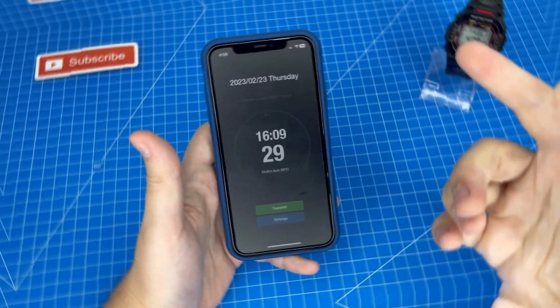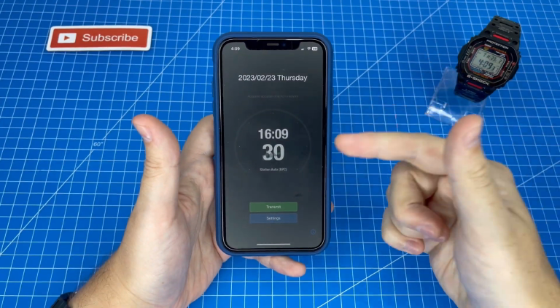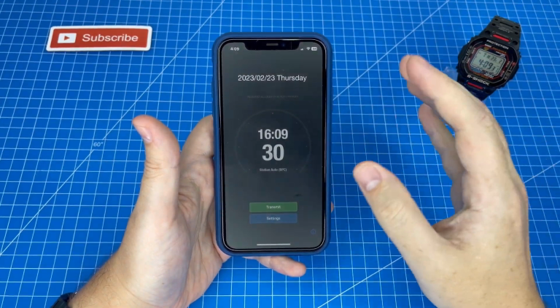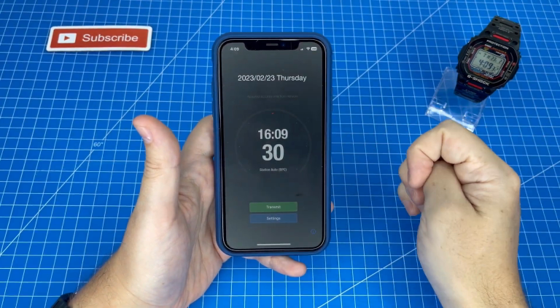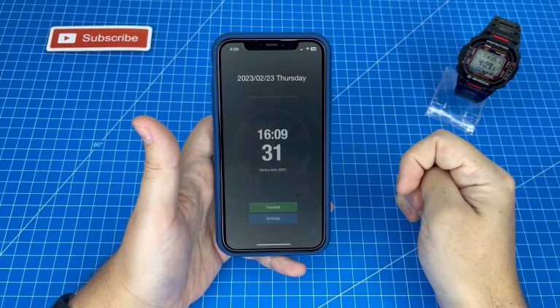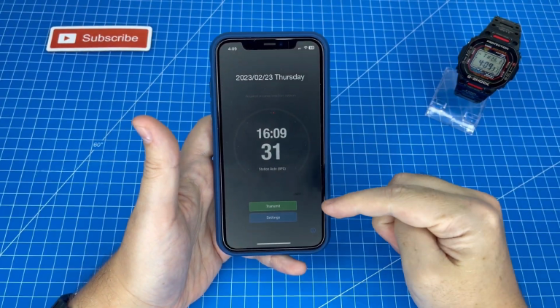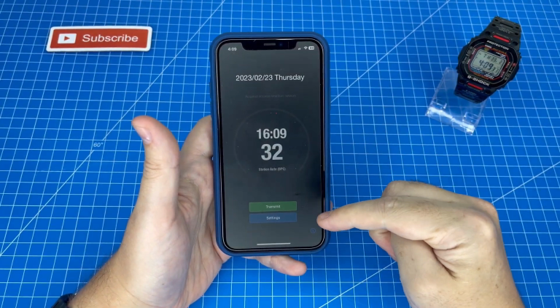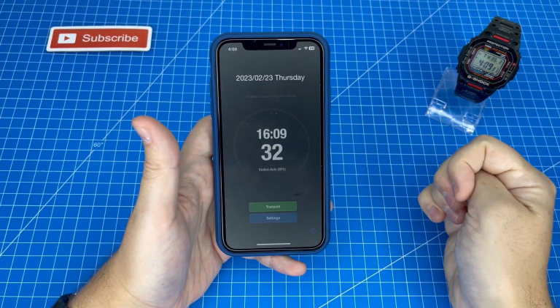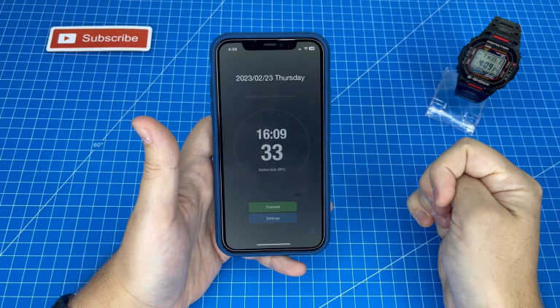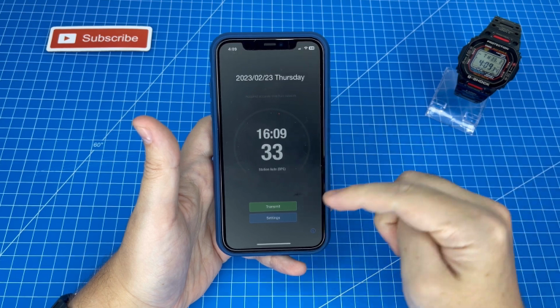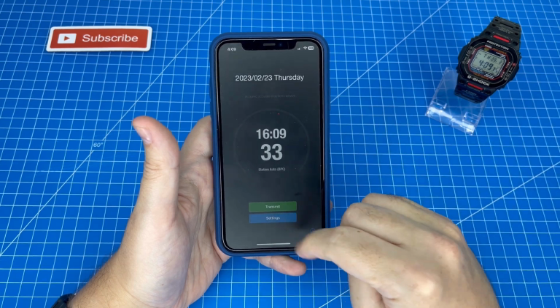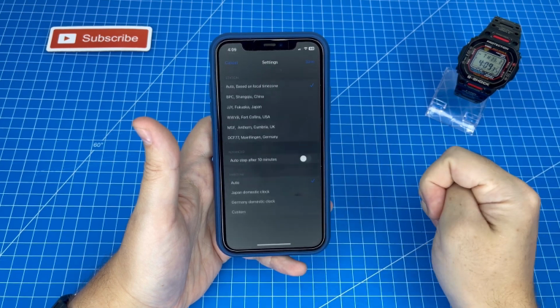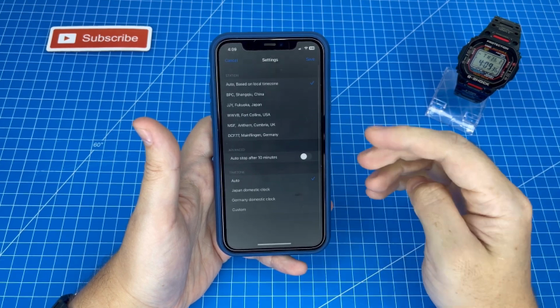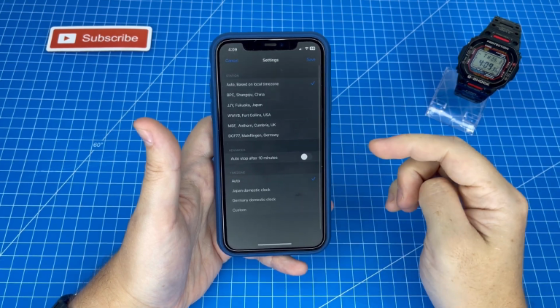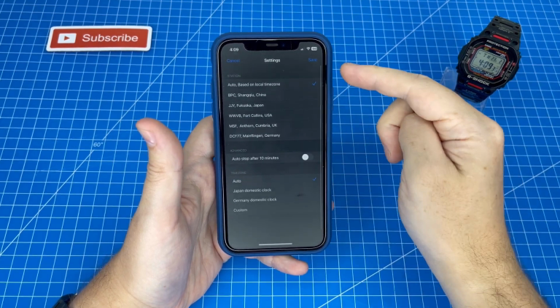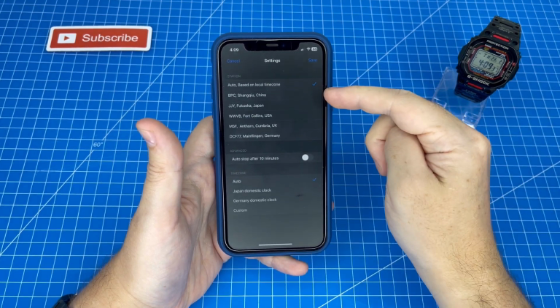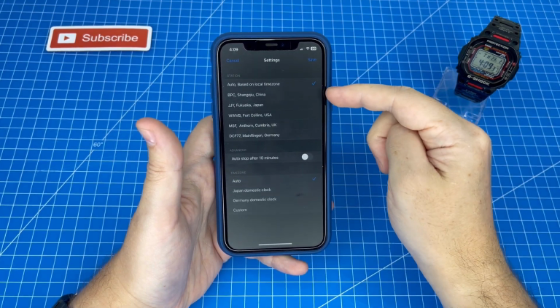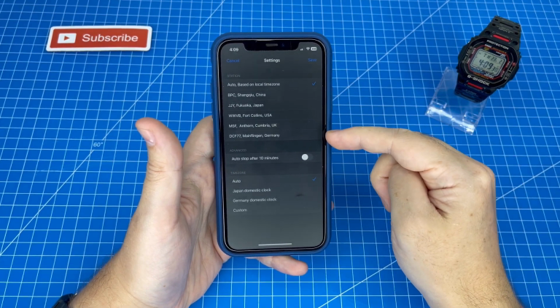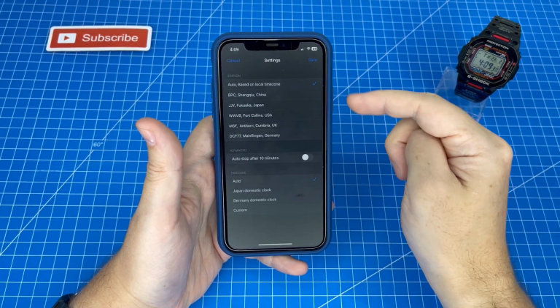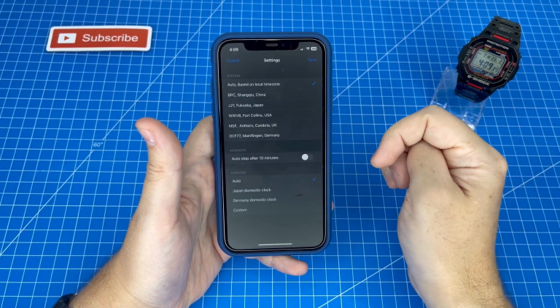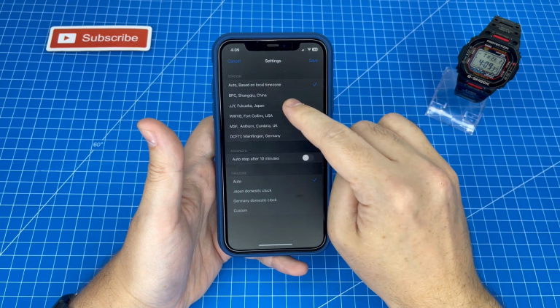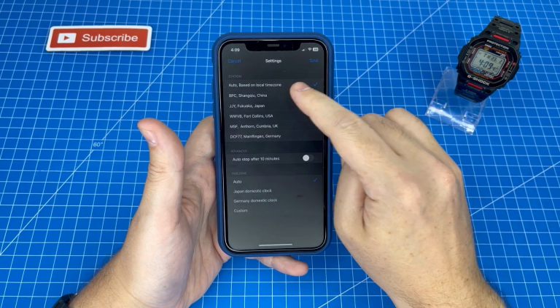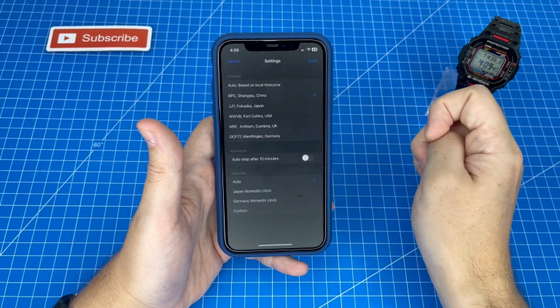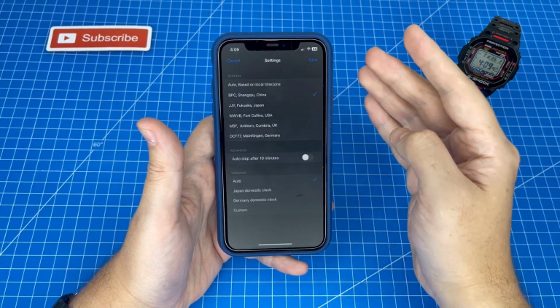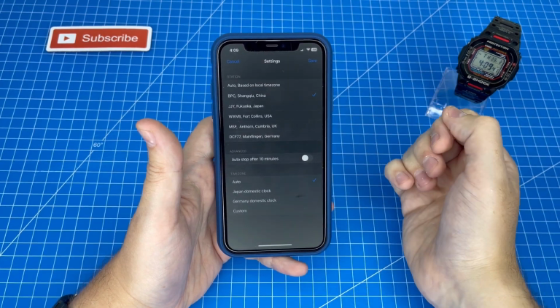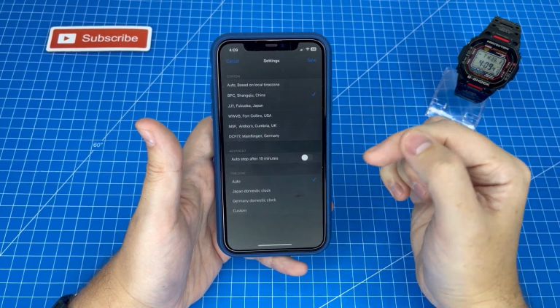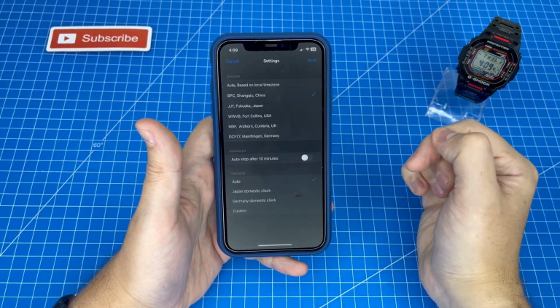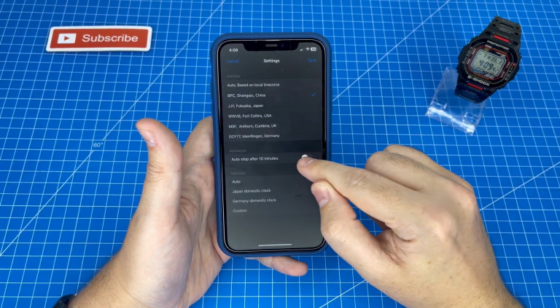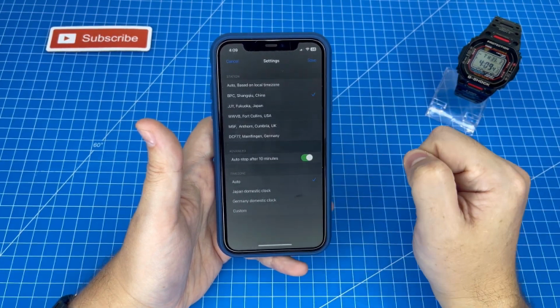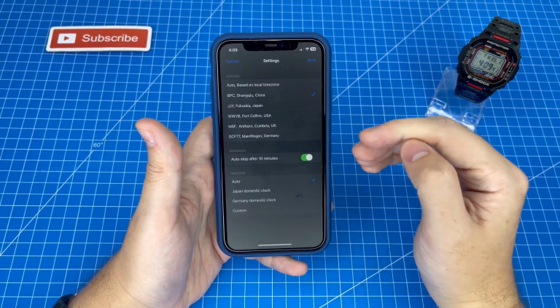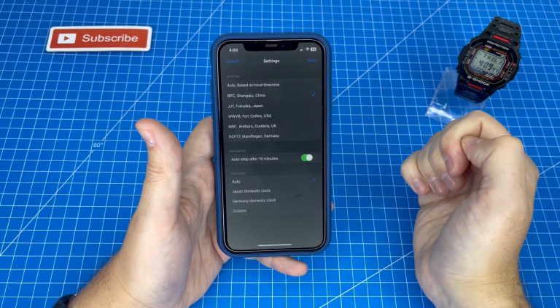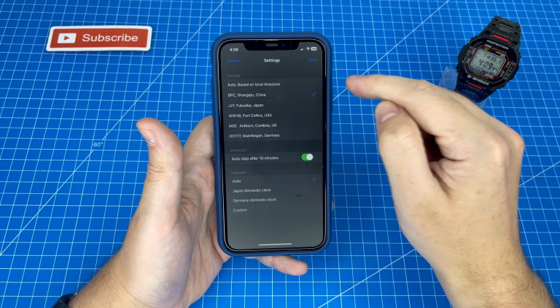The Clockwave app is super simple to use. We just have Transmit and Settings, so we're going to set it up first. In Settings we're going to pick one of the available tower frequencies — I'm going to go with China — and I'd also recommend auto stop after 10 minutes in case you forget about it.